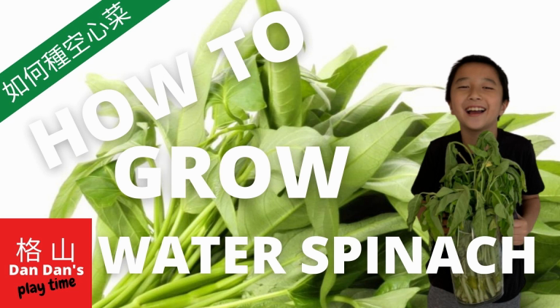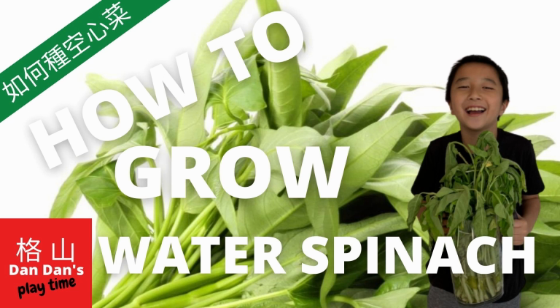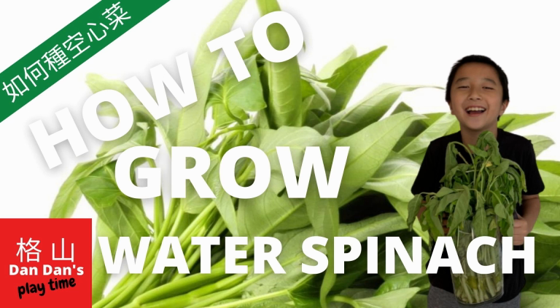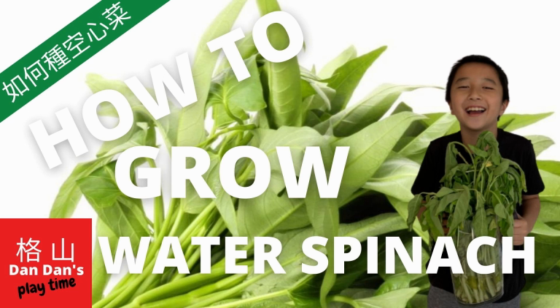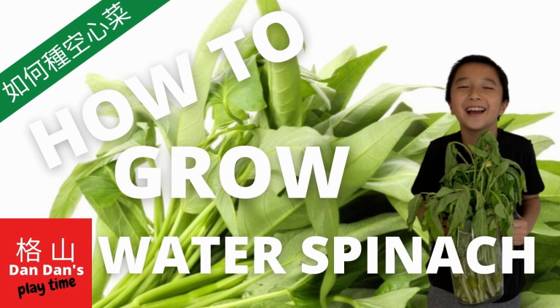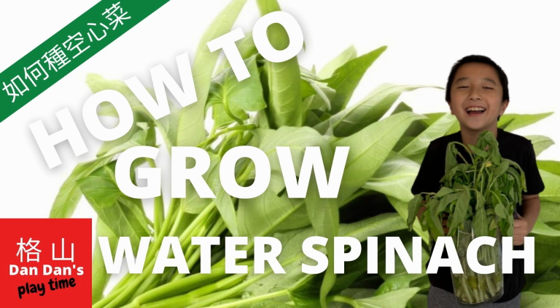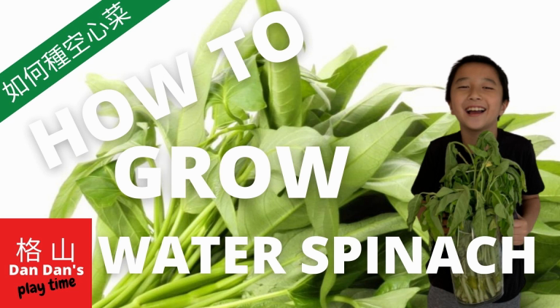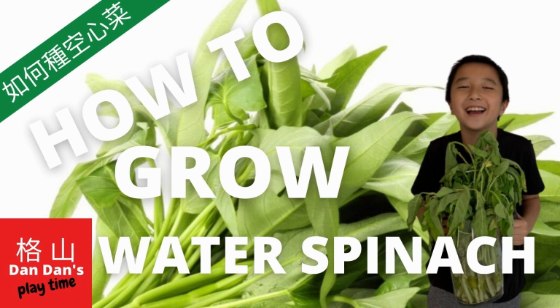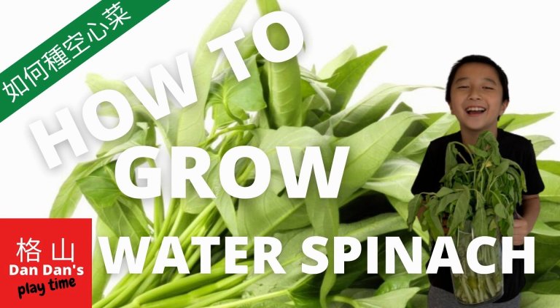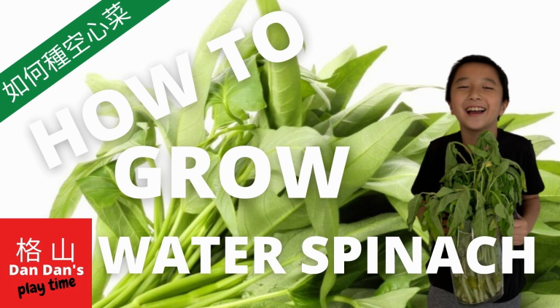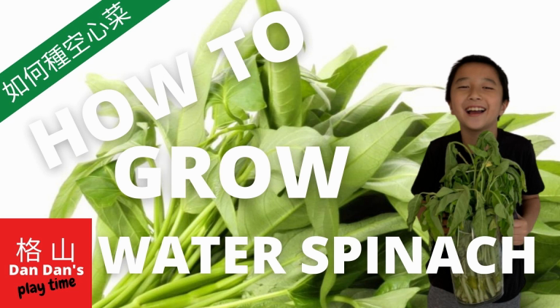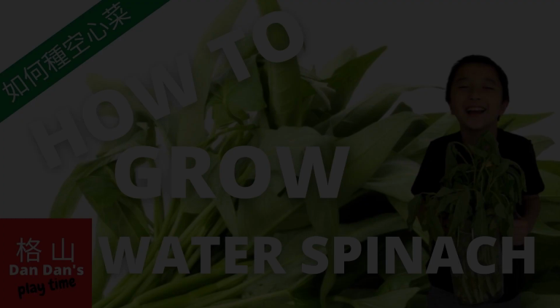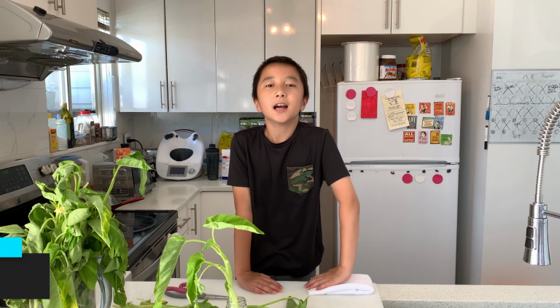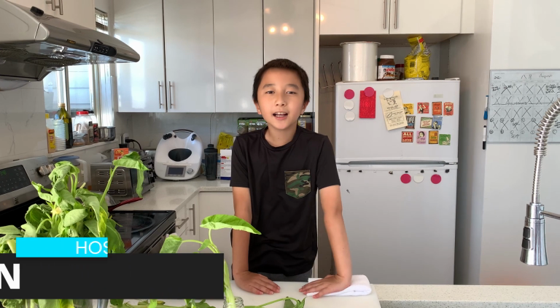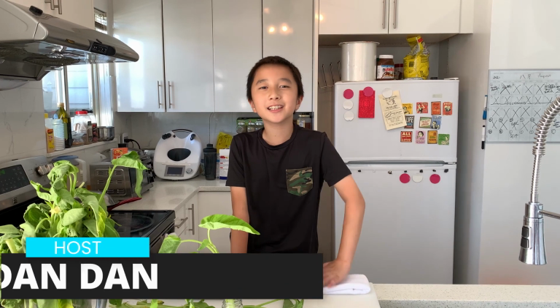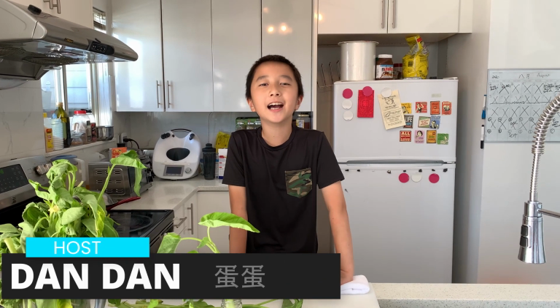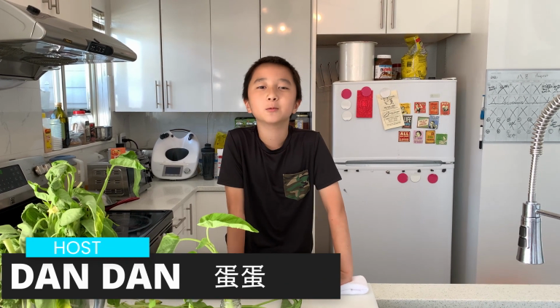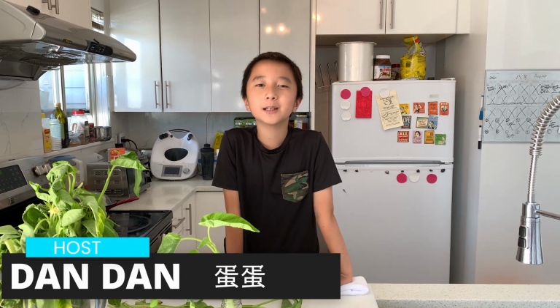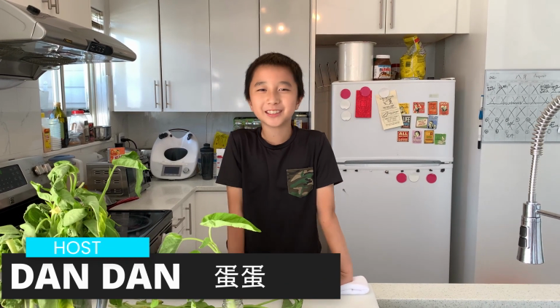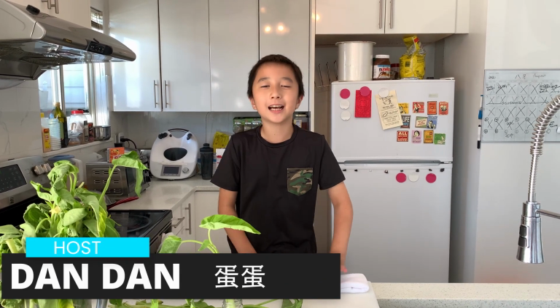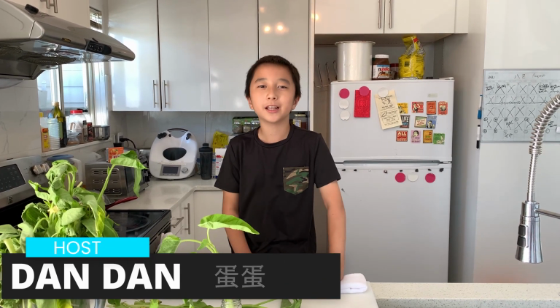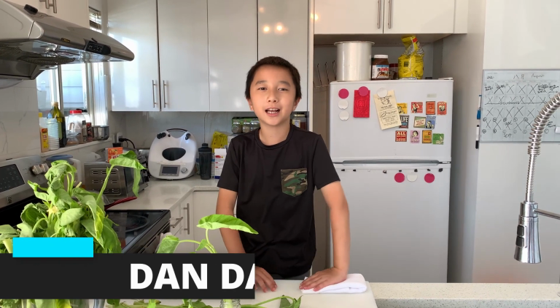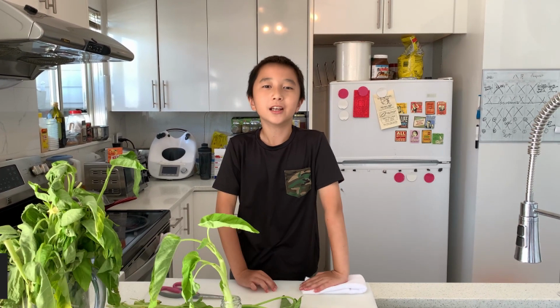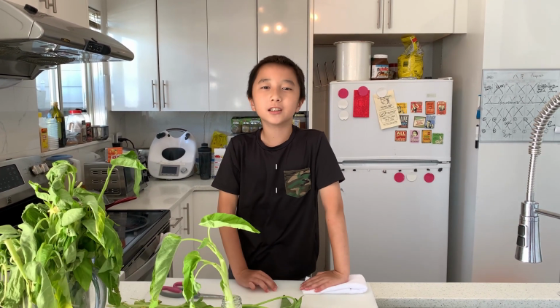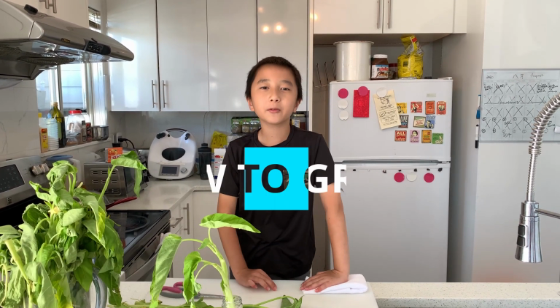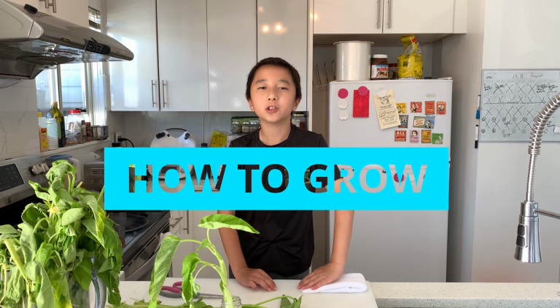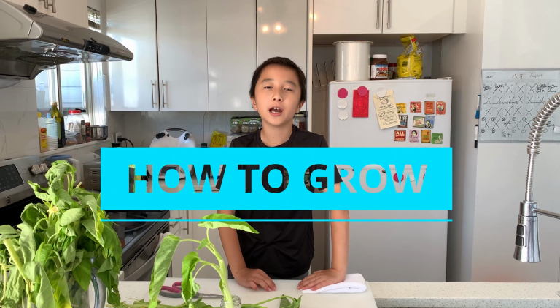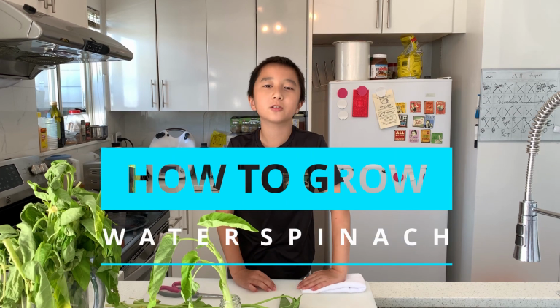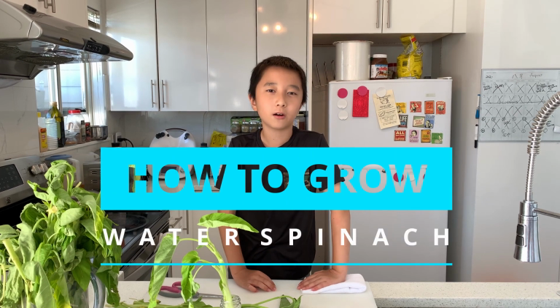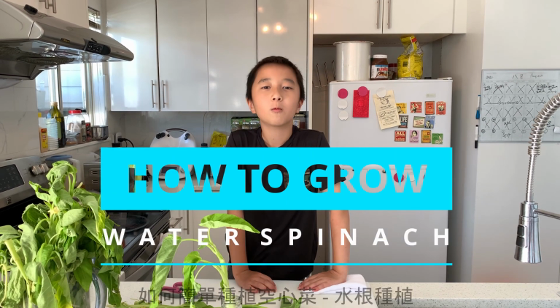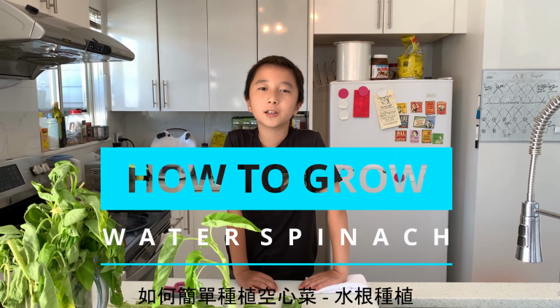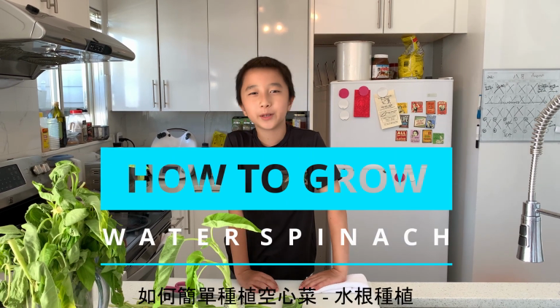Dam Dam Playtime! Hello guys! Welcome to Dam Dam Playtime. Today I'm going to show you how to grow water spinach.